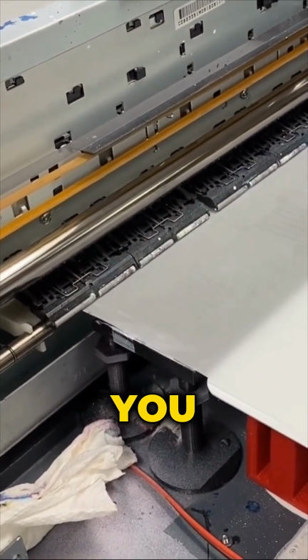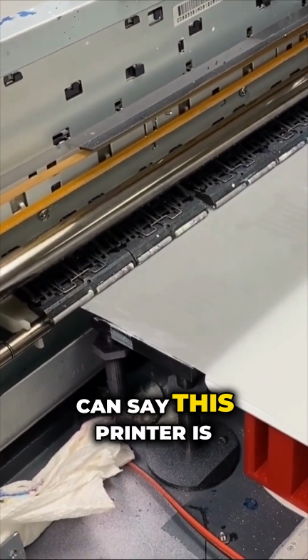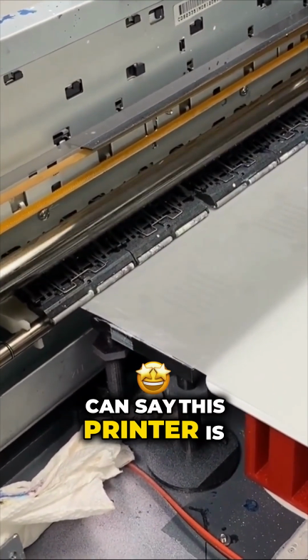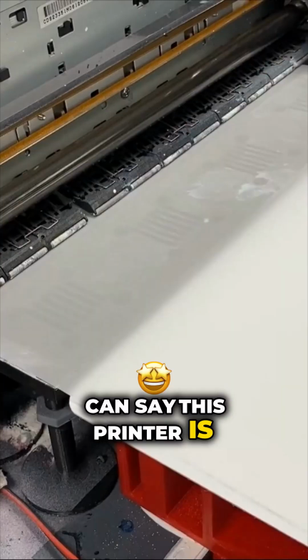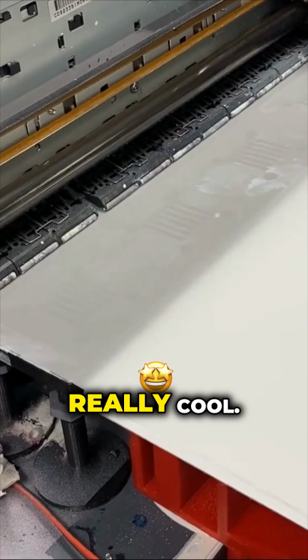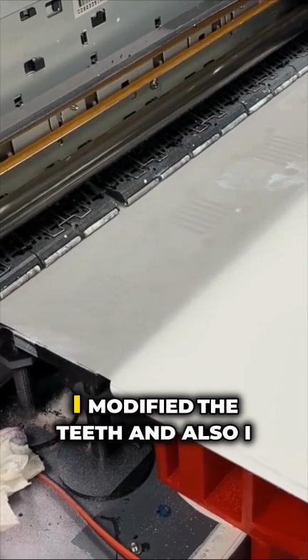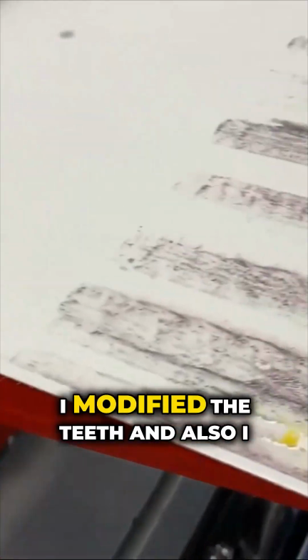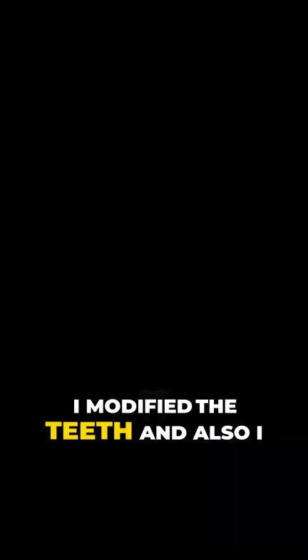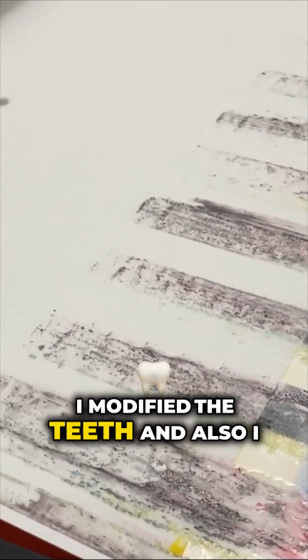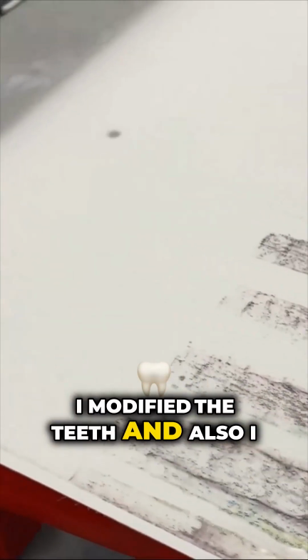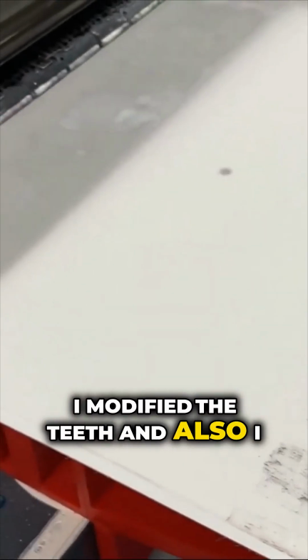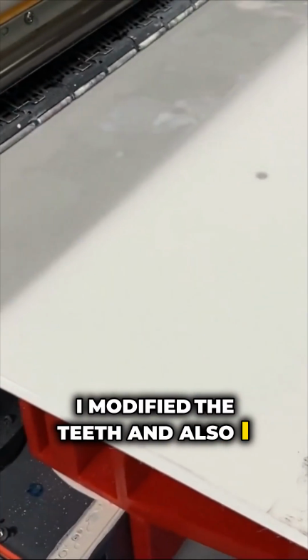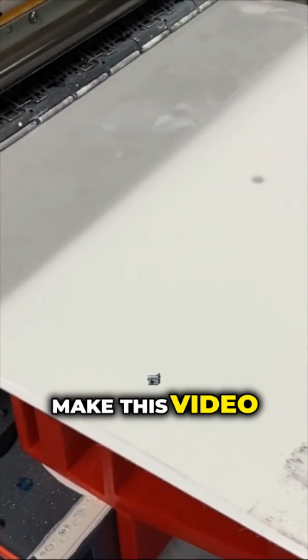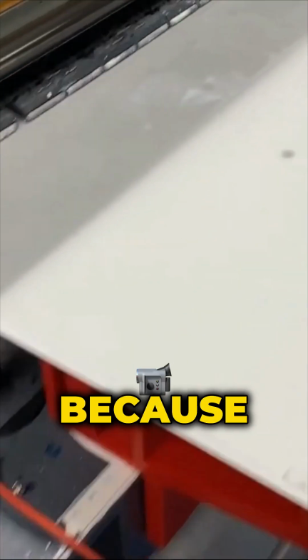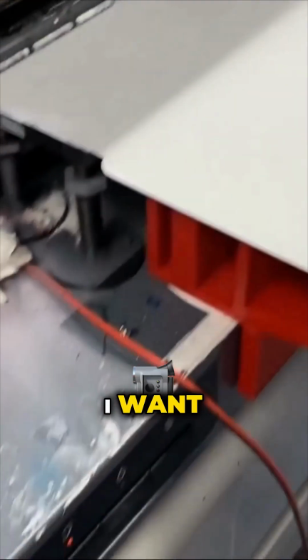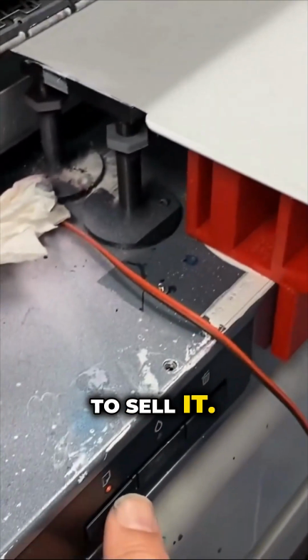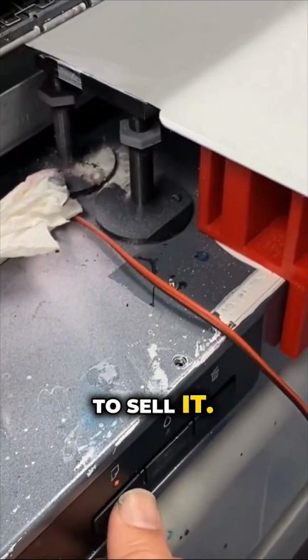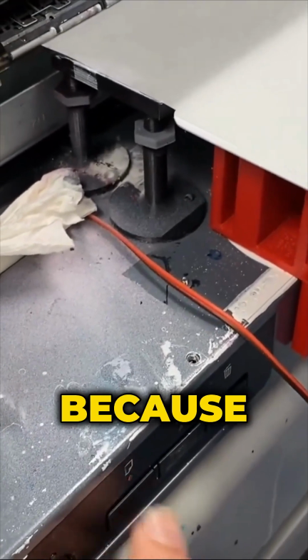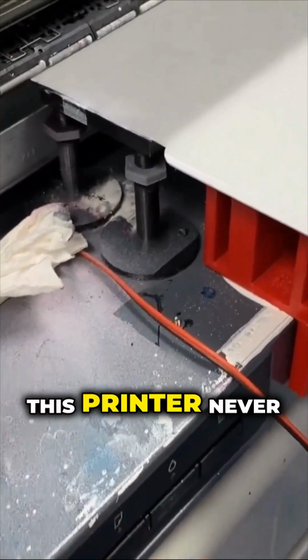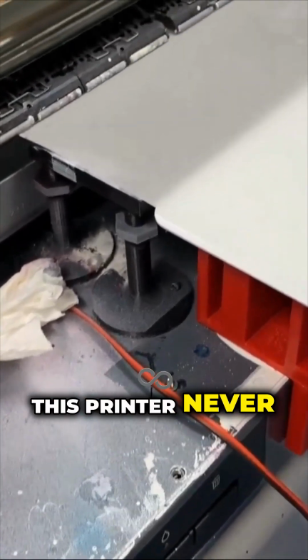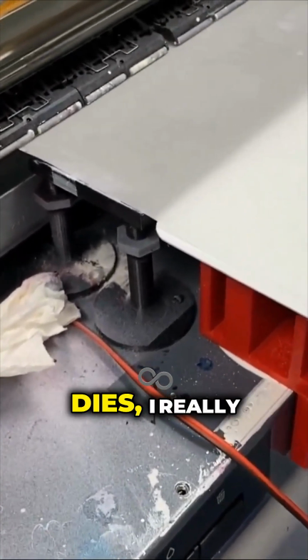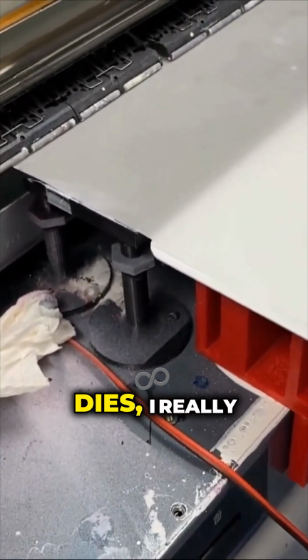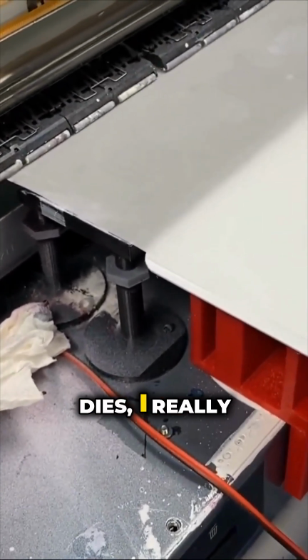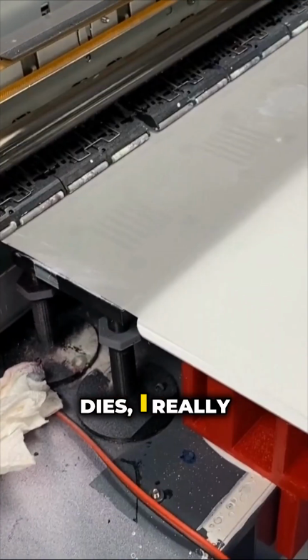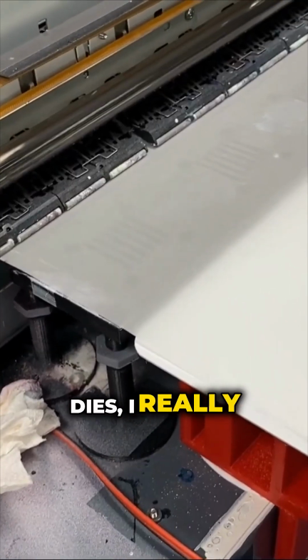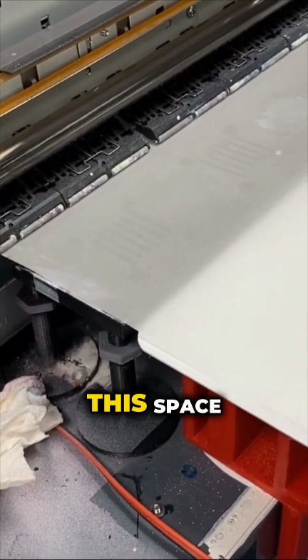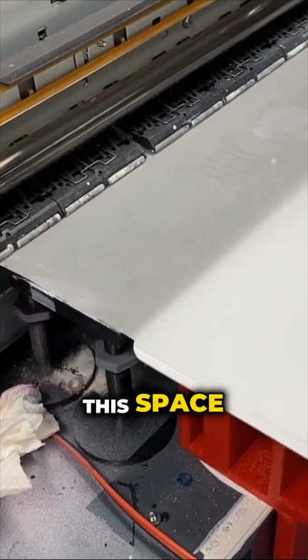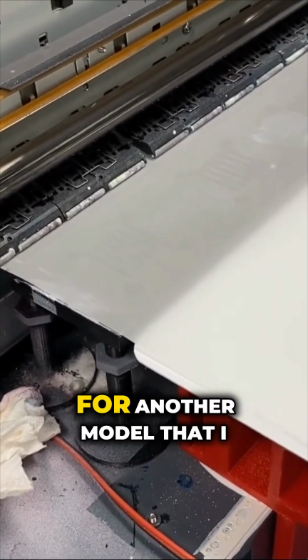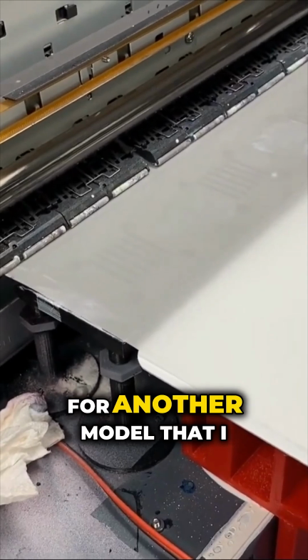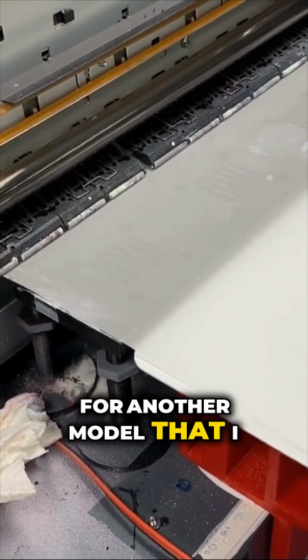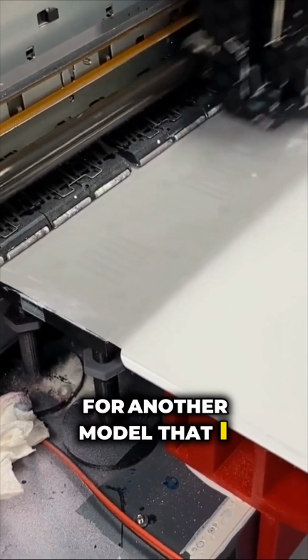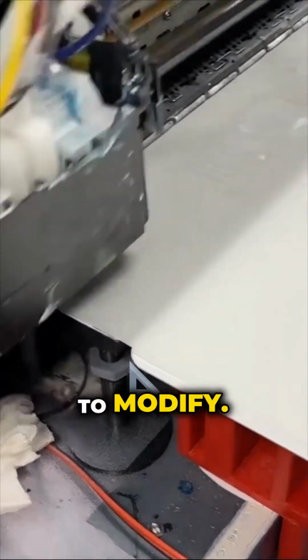You can see this printer is really cool. I modified the teeth. I'm also making this video because I want to sell it, because this printer never dies. I really need this space for another model that I want to modify.